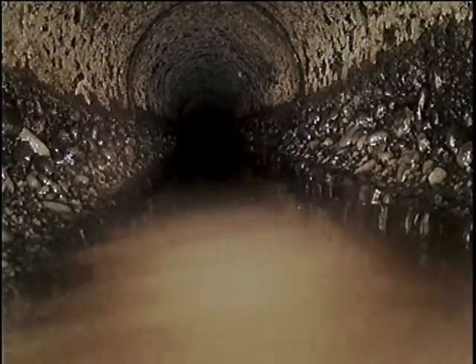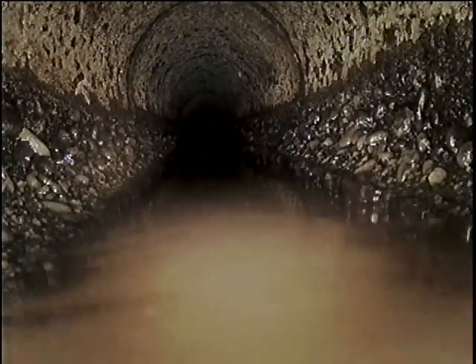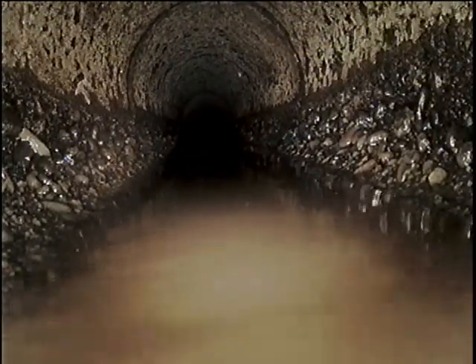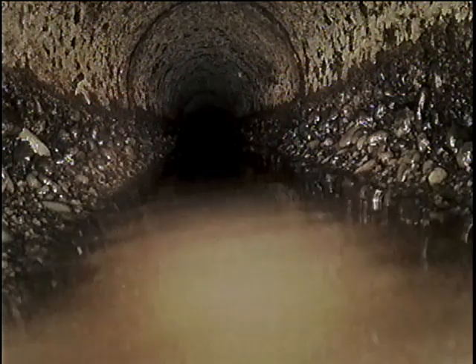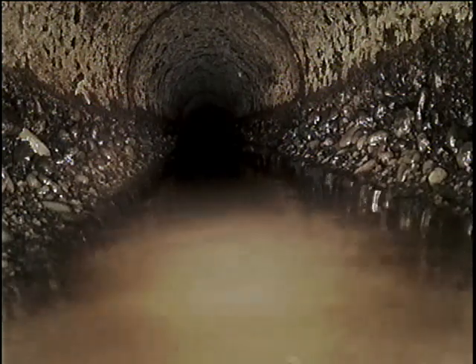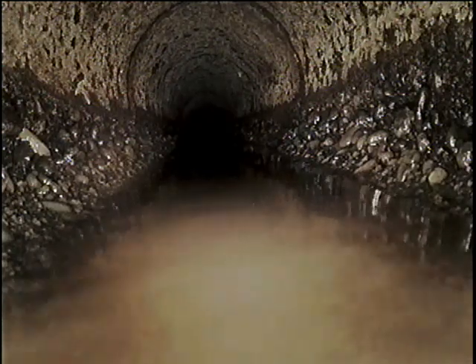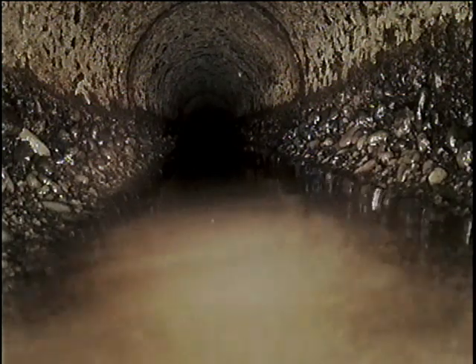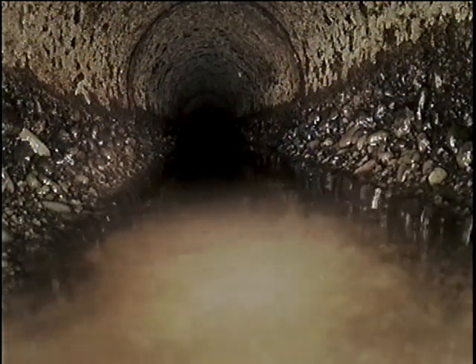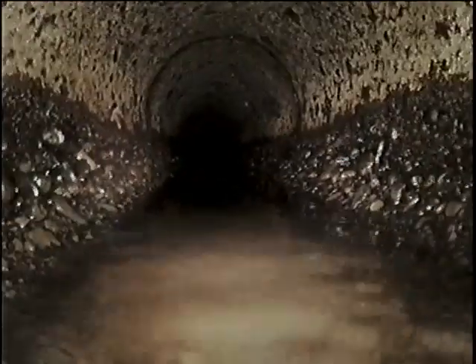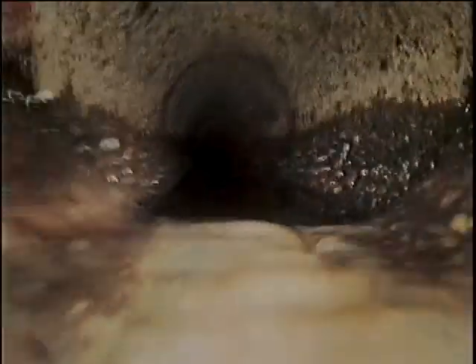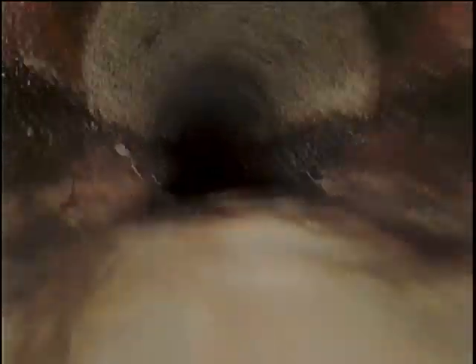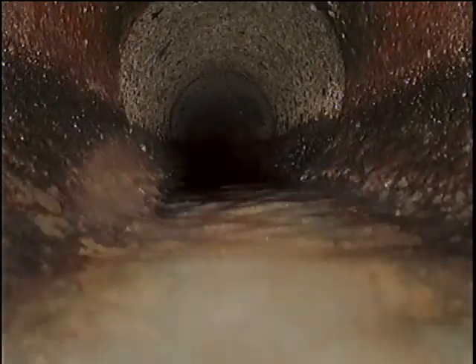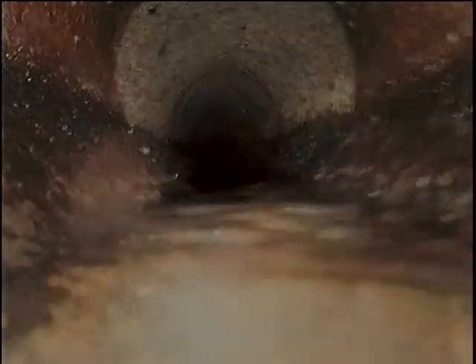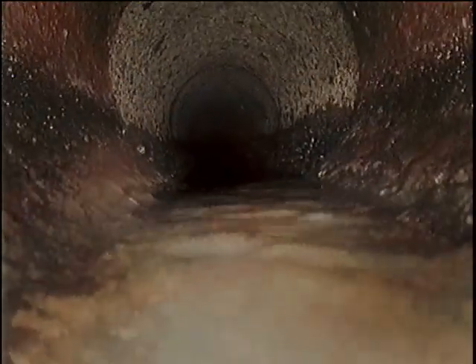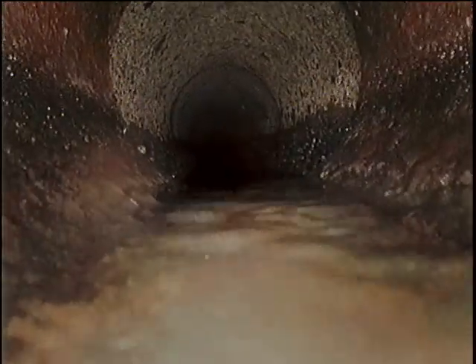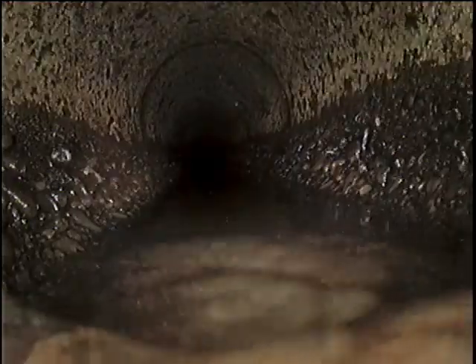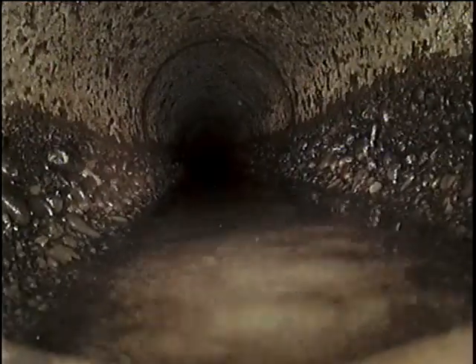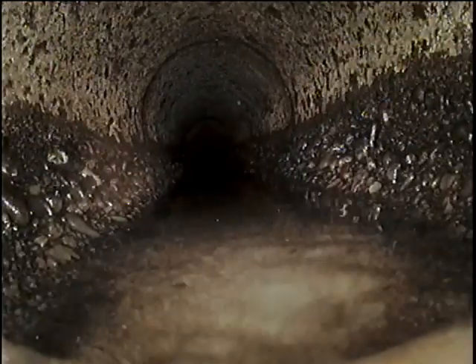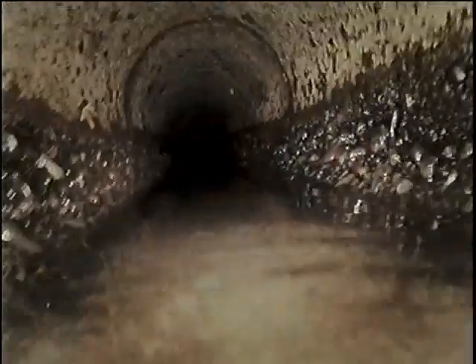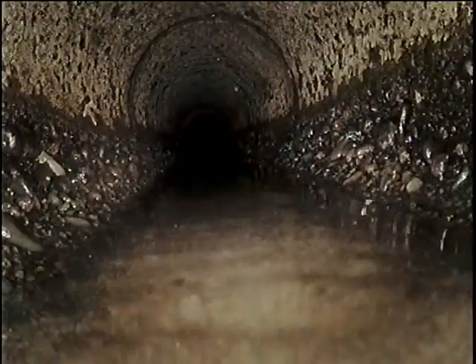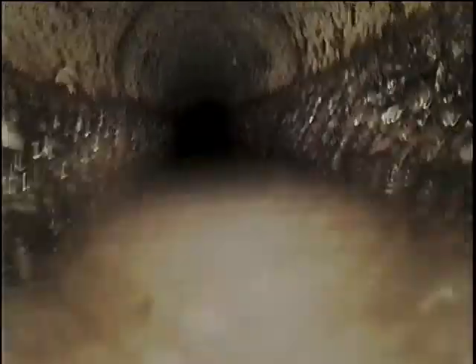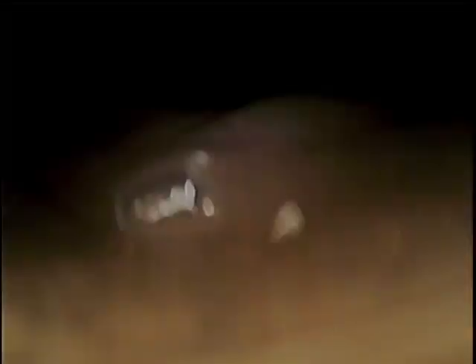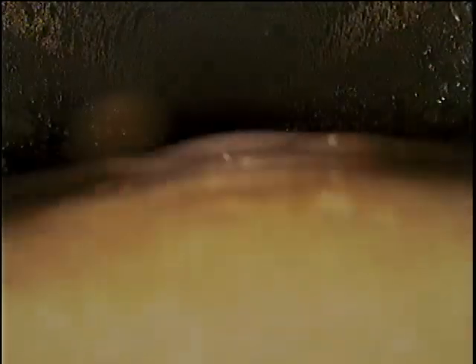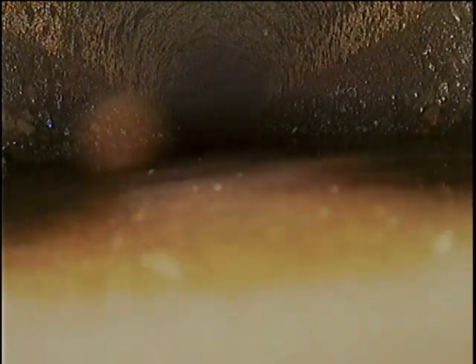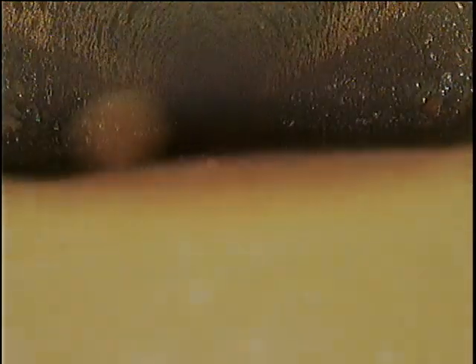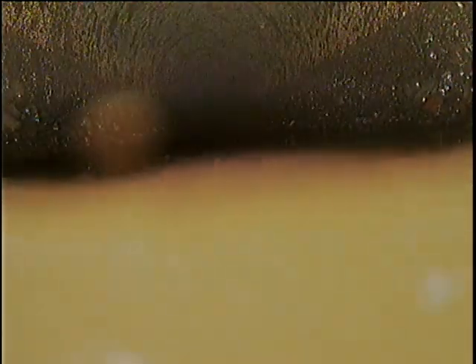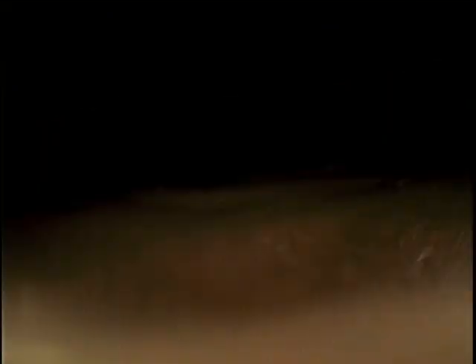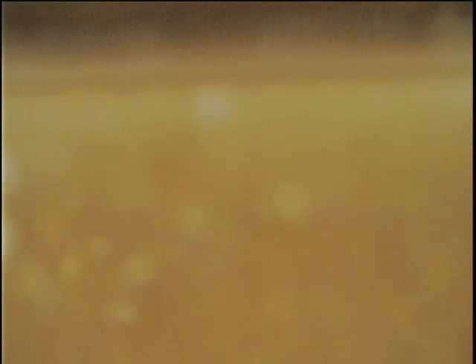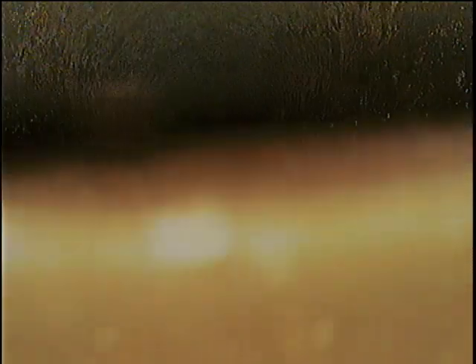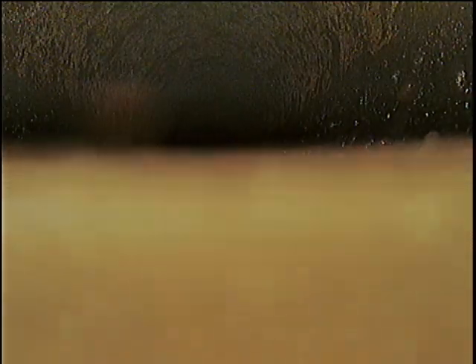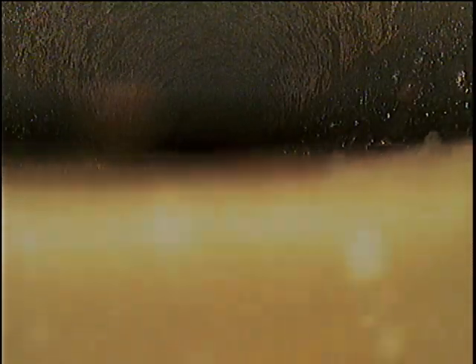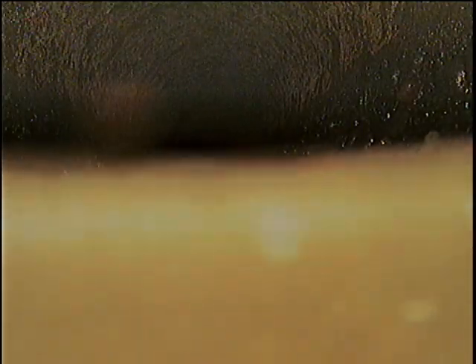Here at approximately 18 feet, the line transitions into what appears to be a 6-inch concrete pipe. I'm going to pause and locate this position of the transition right now.